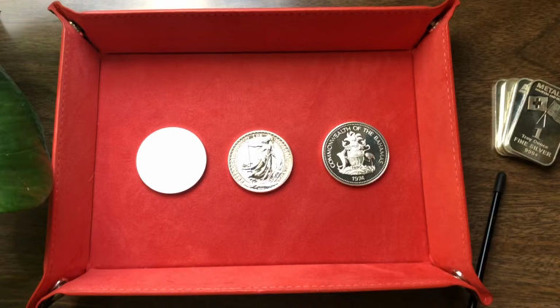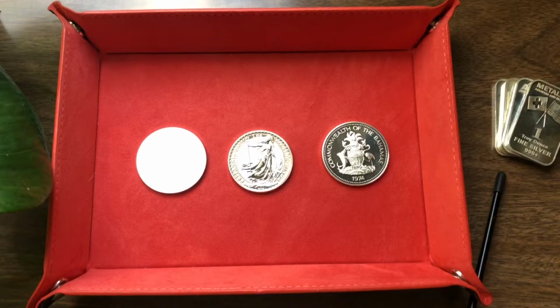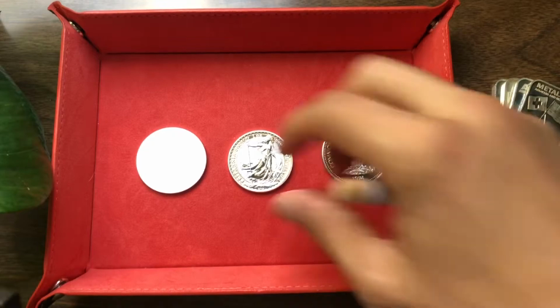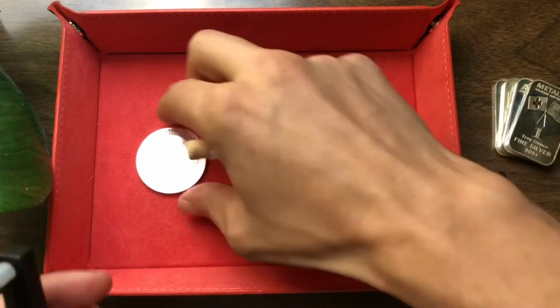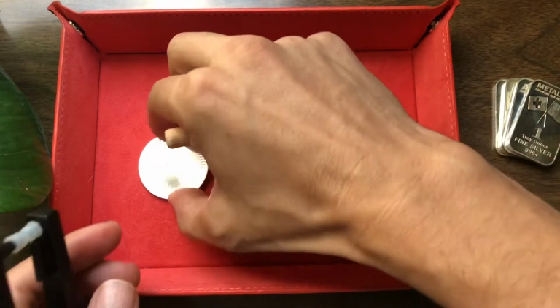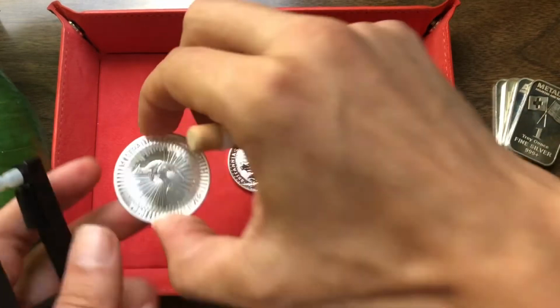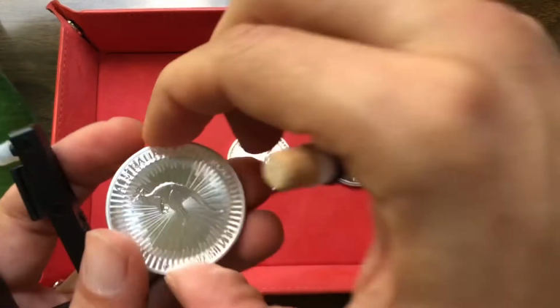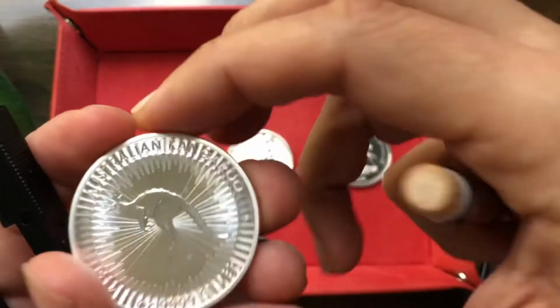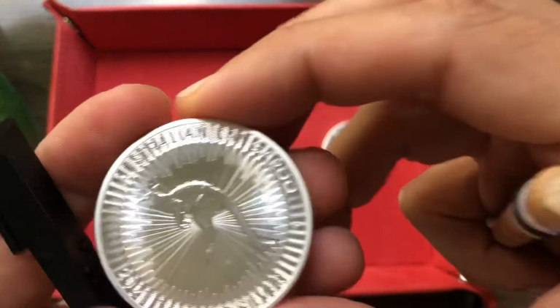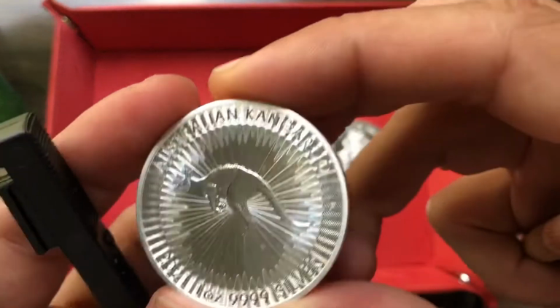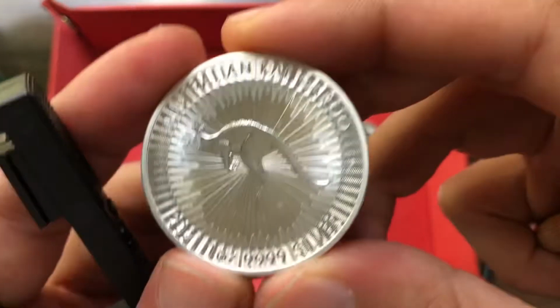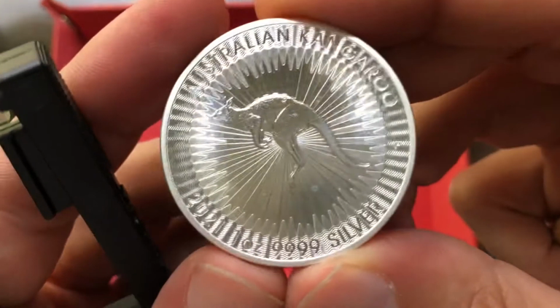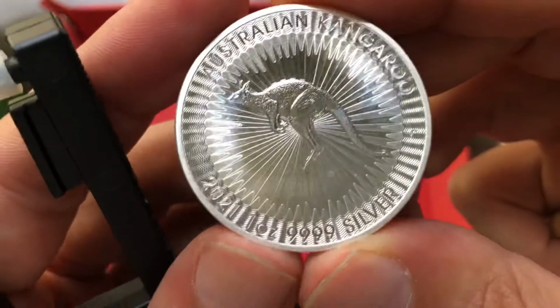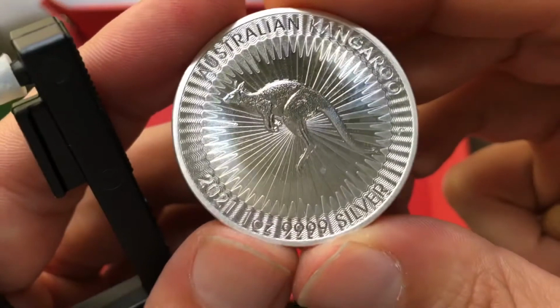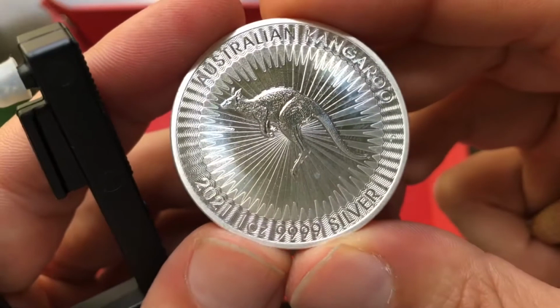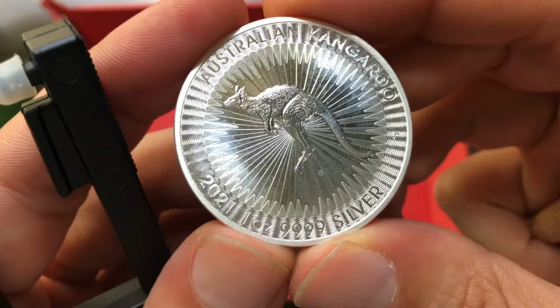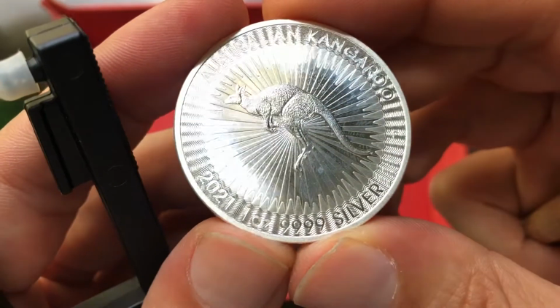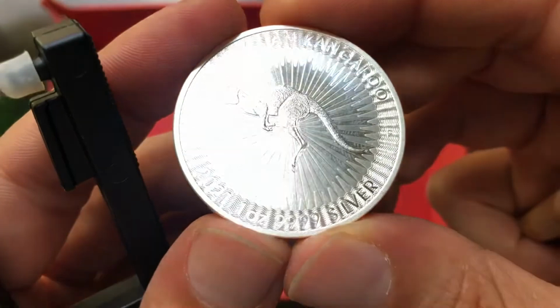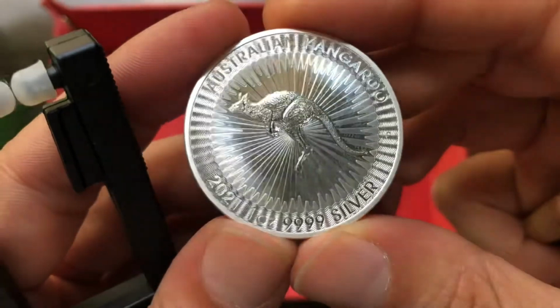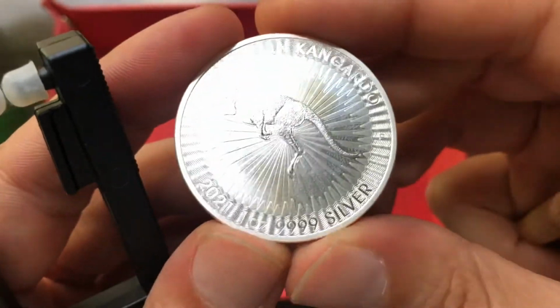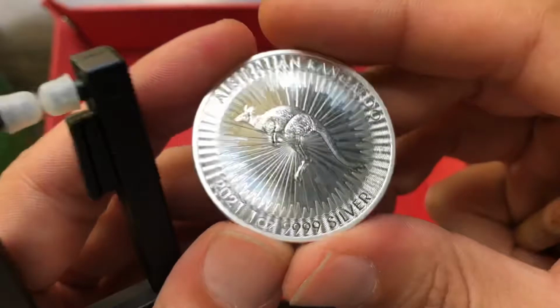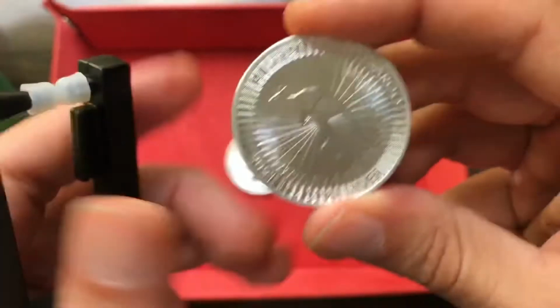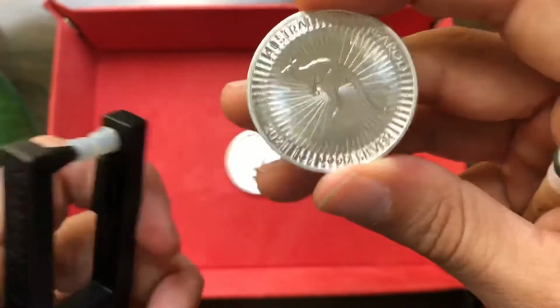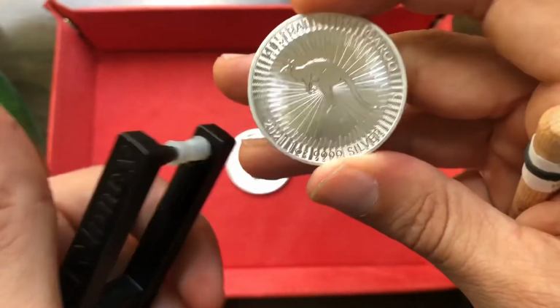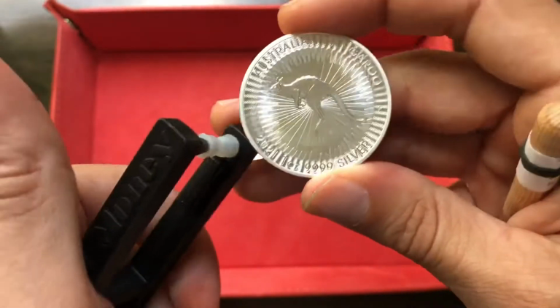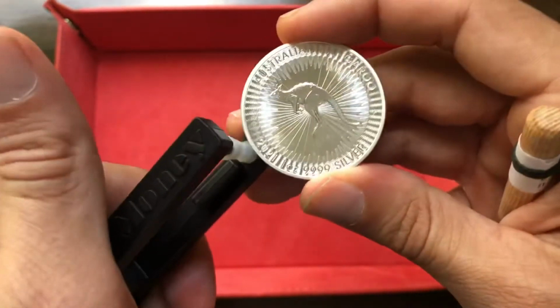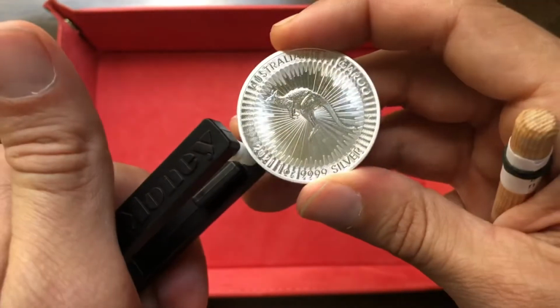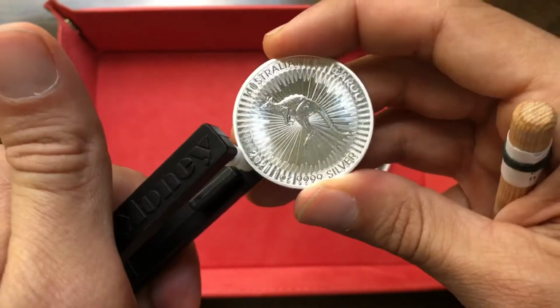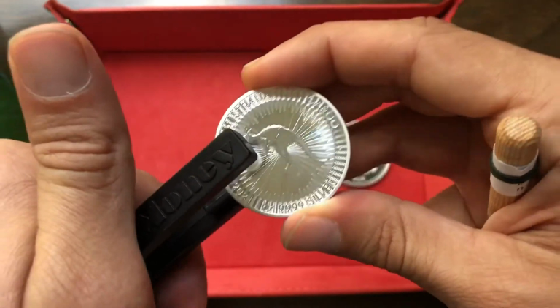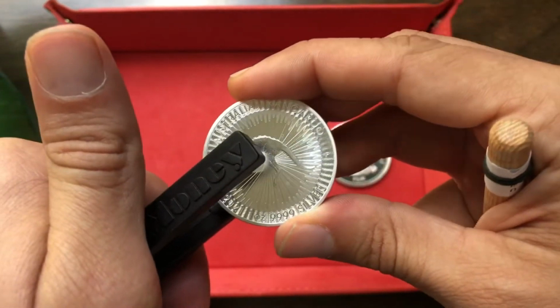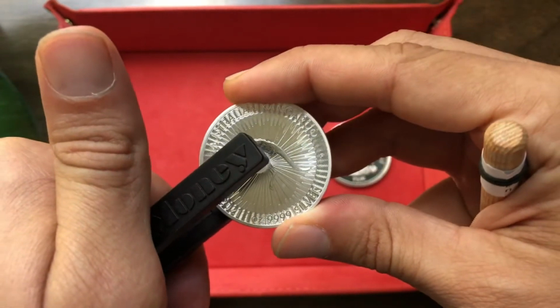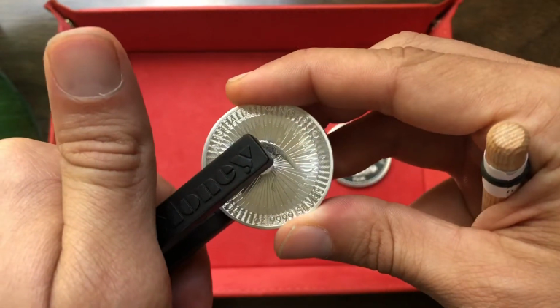Hey guys, this is going to be a ping test quick tip video. Generally speaking, the more pure that your metal is, the shorter the duration of sound you're going to get from that coin while it's pinging.